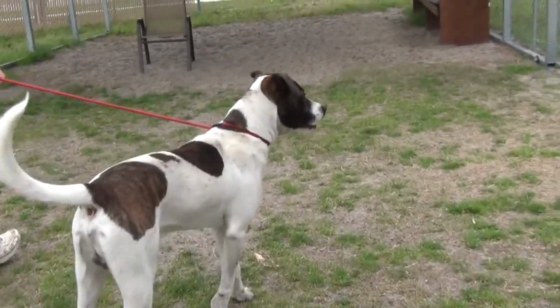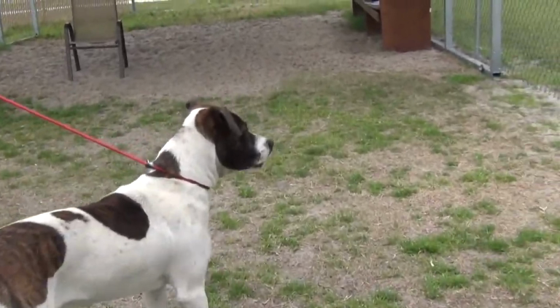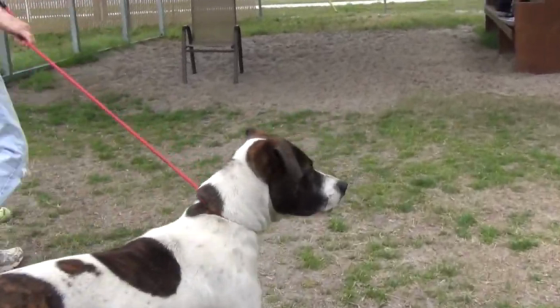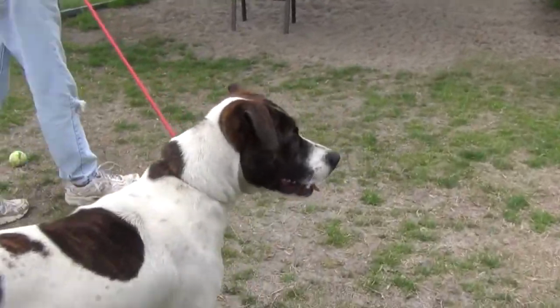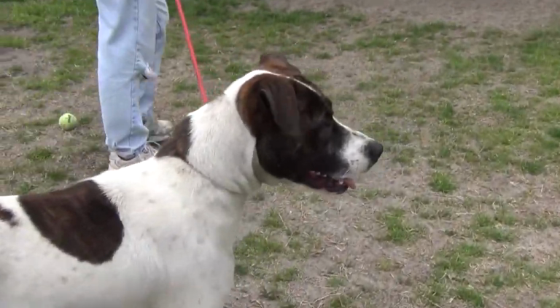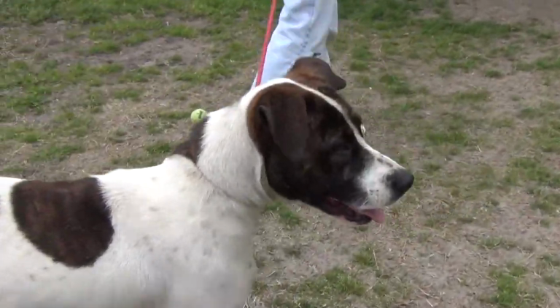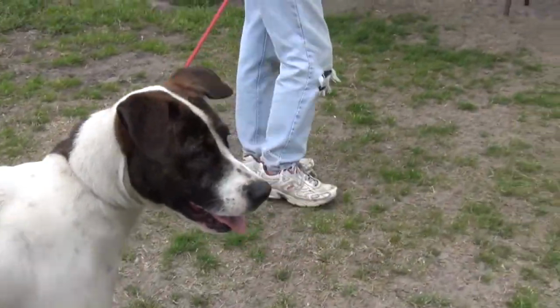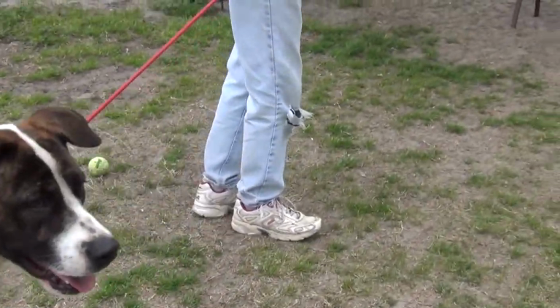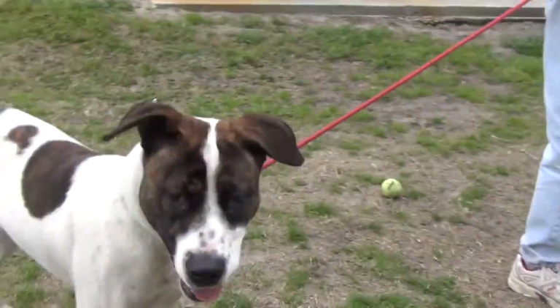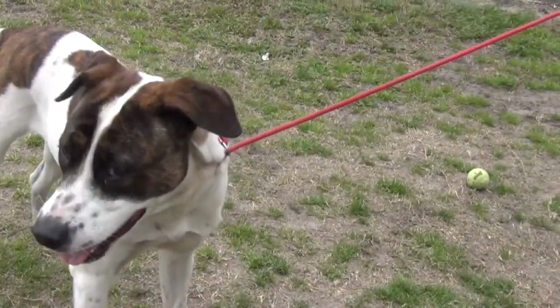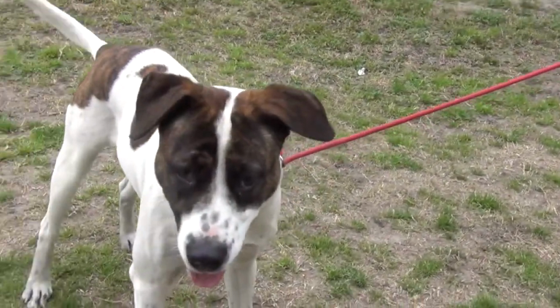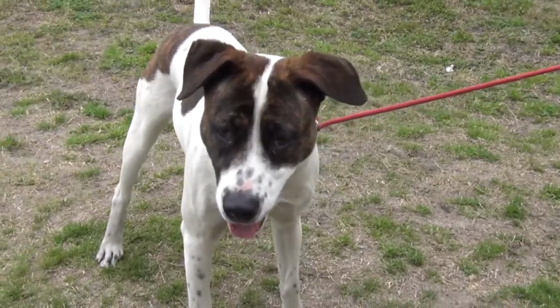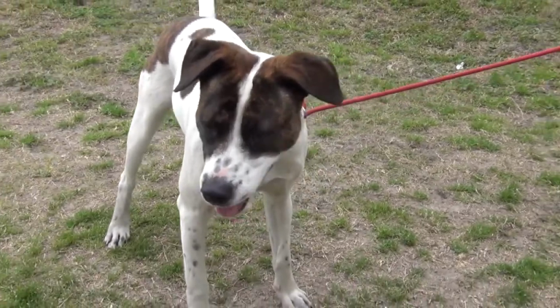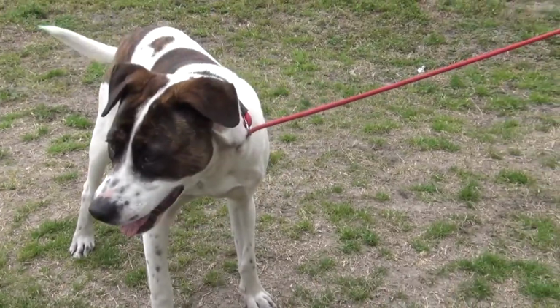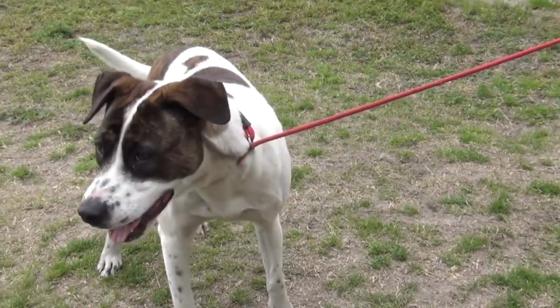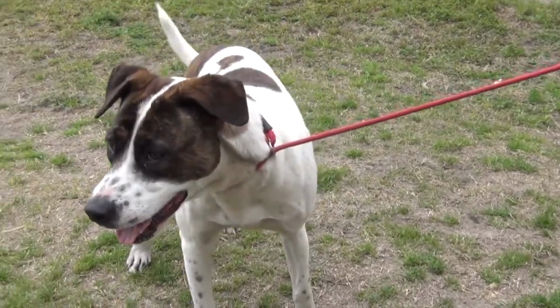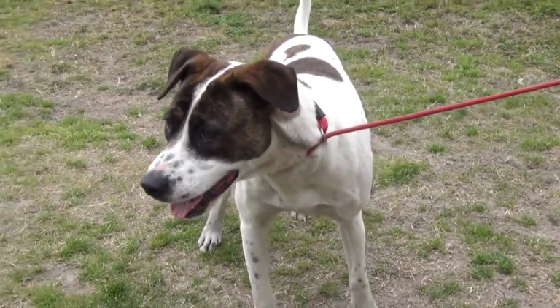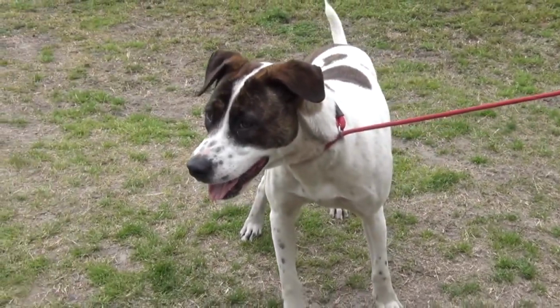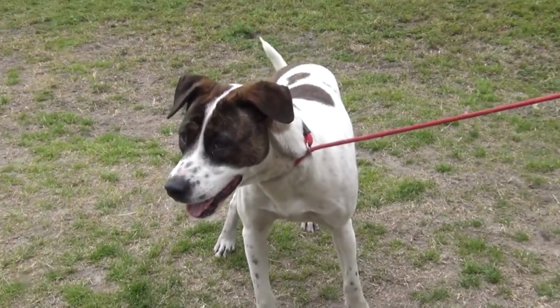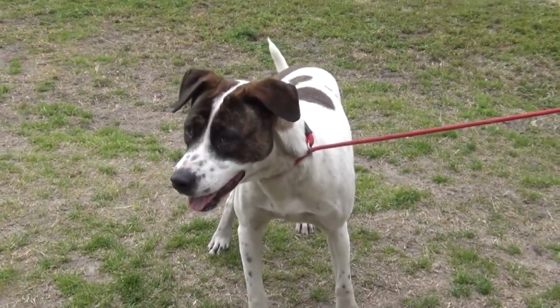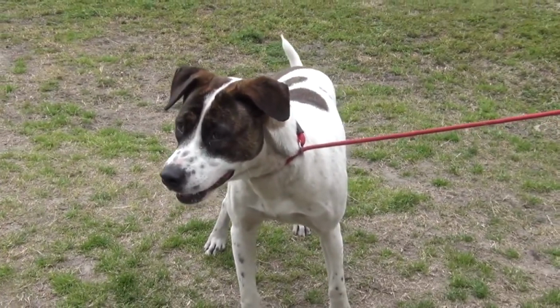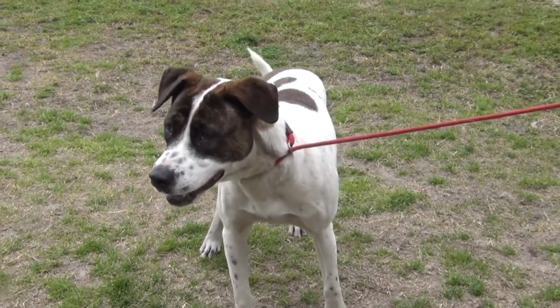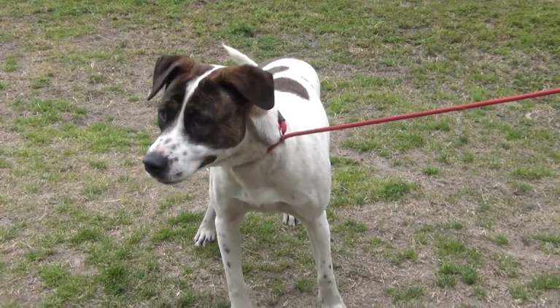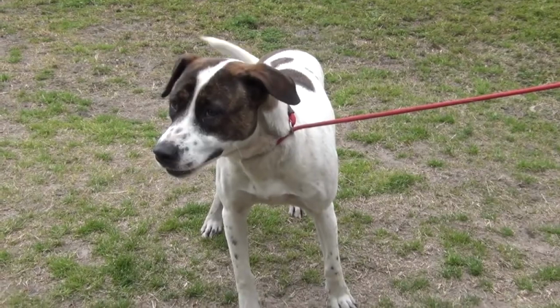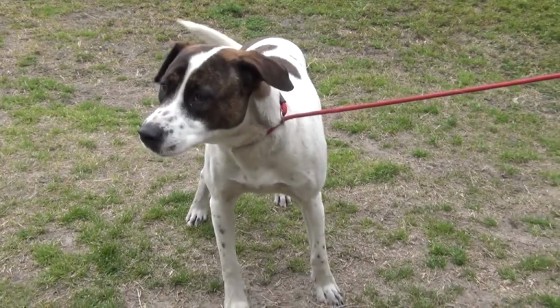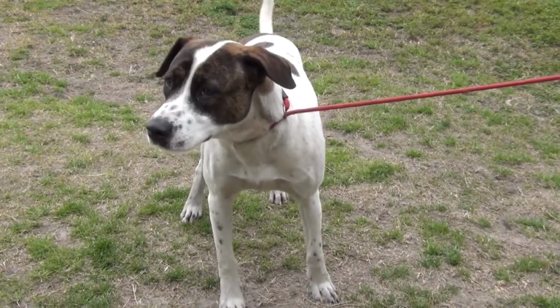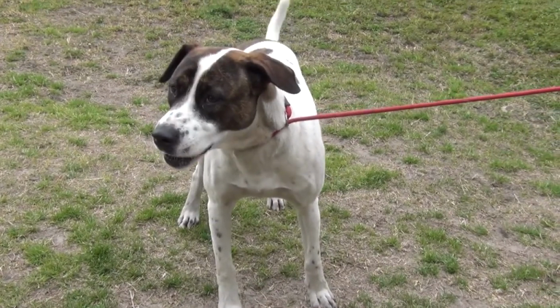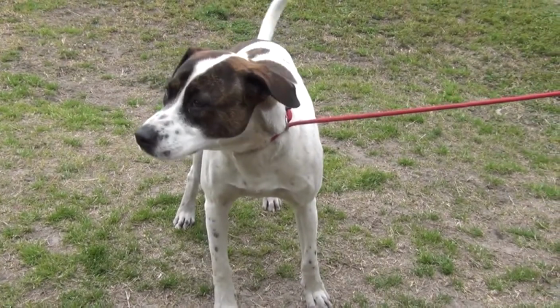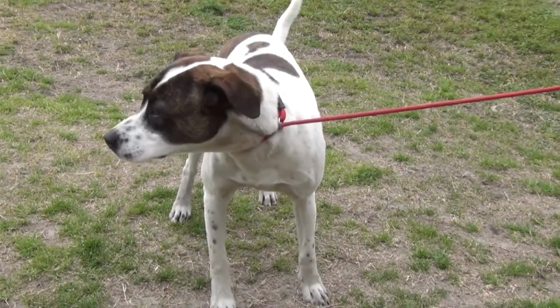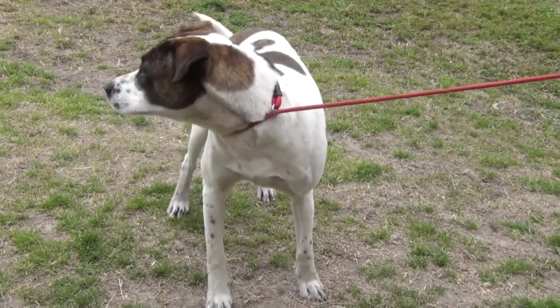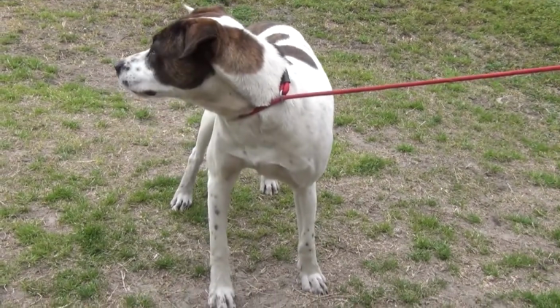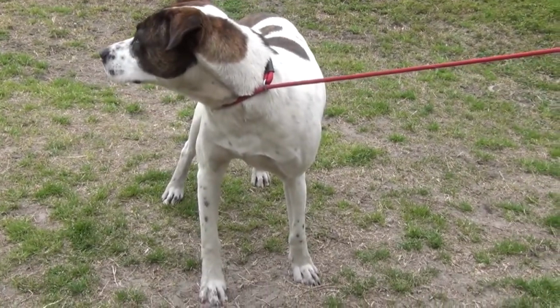He's a good-looking guy. He's got a pretty smile. He sees another dog over across the way — wants to play. So bring your family and other pets over for a meet-and-greet. I have a feeling he might do great with another dog.